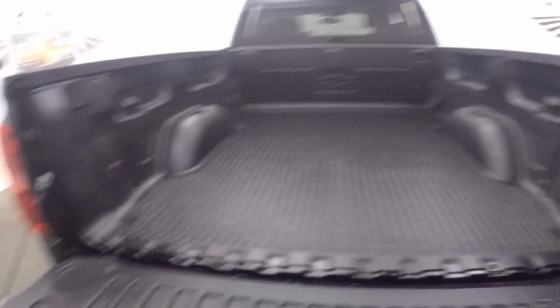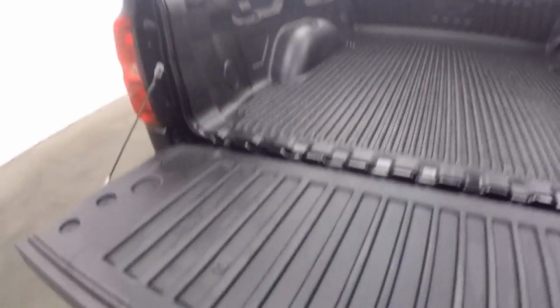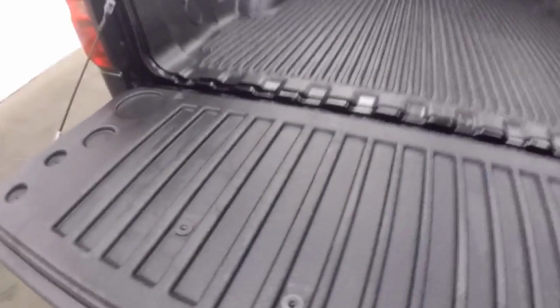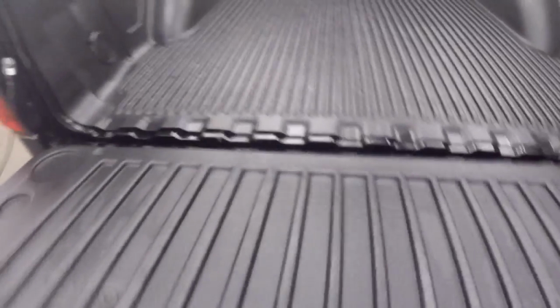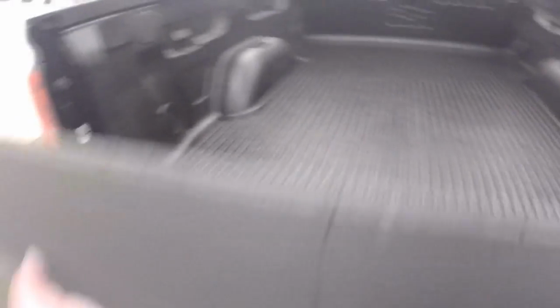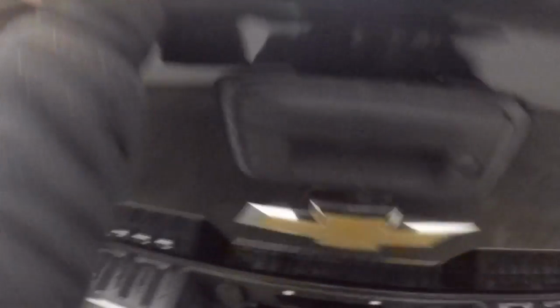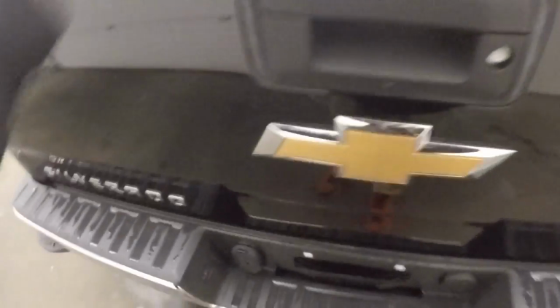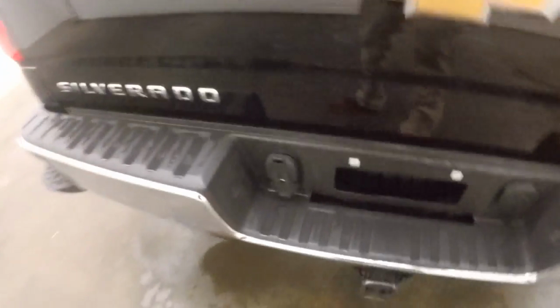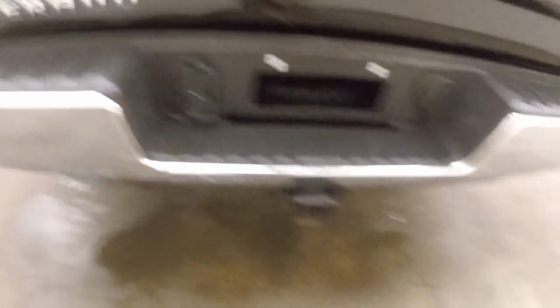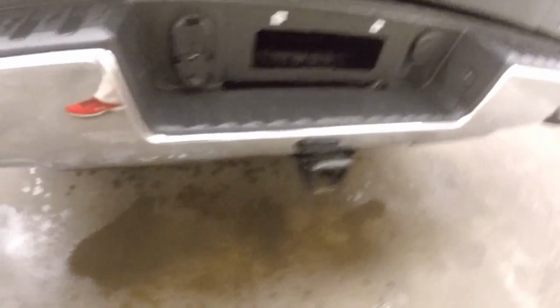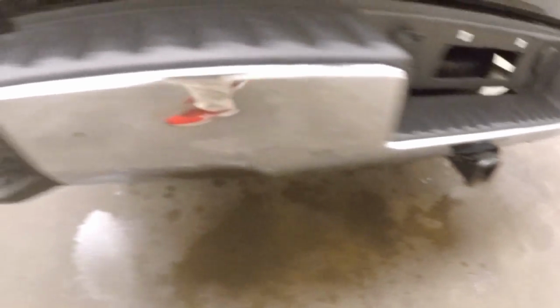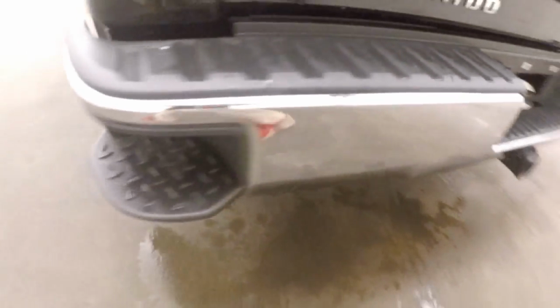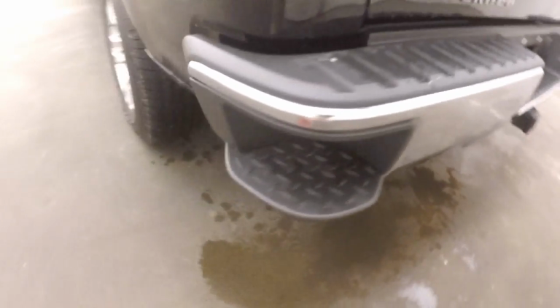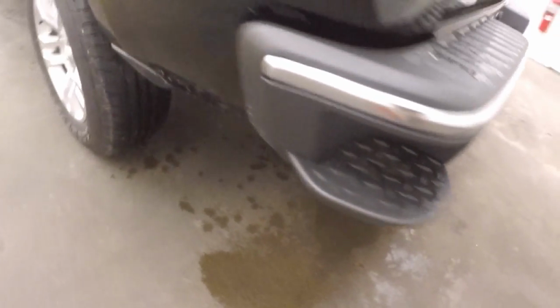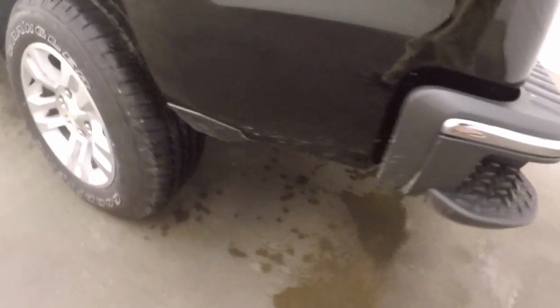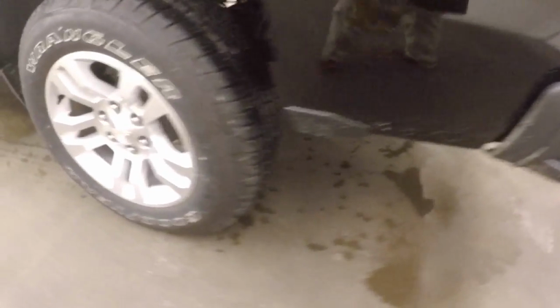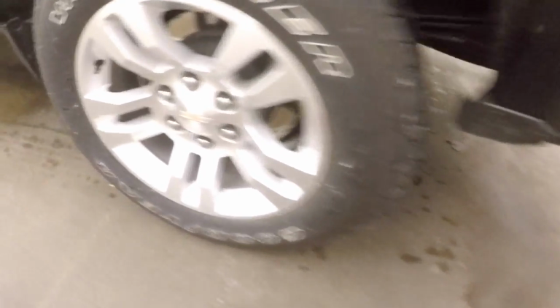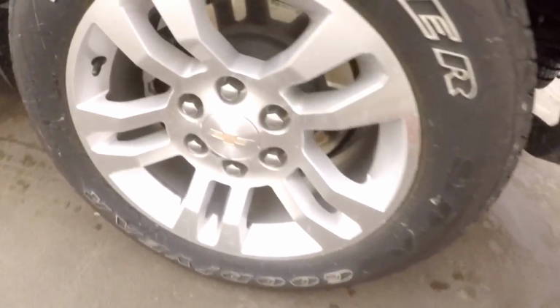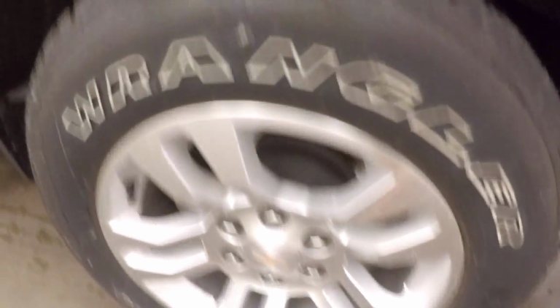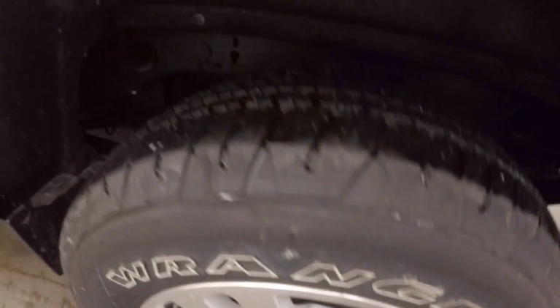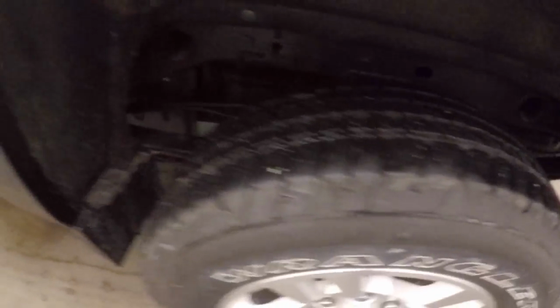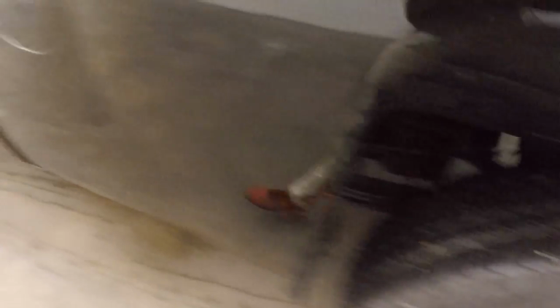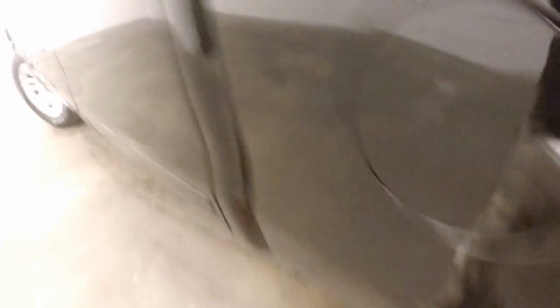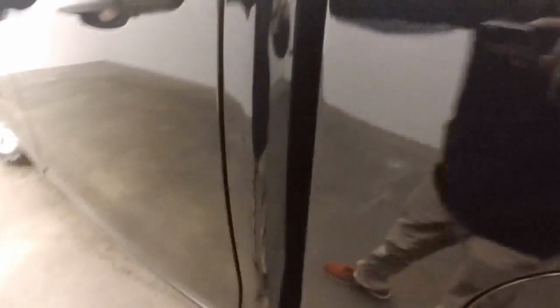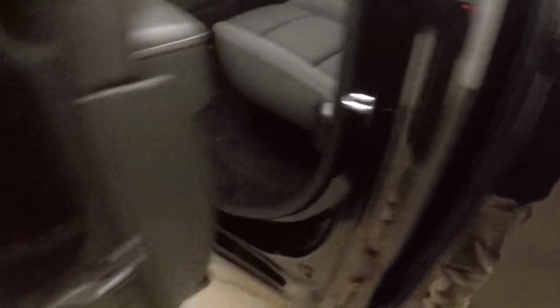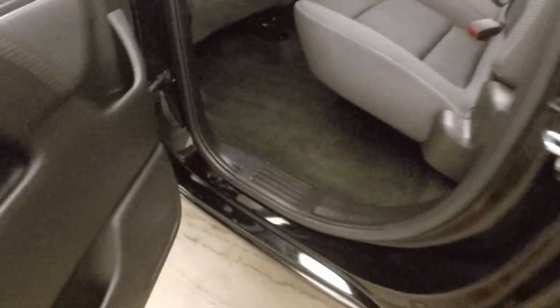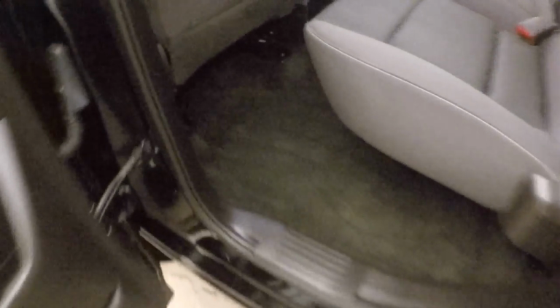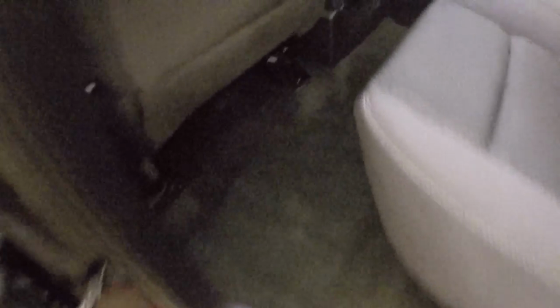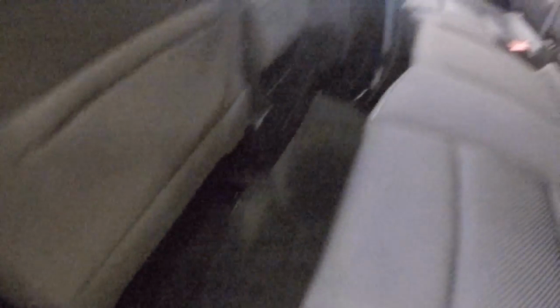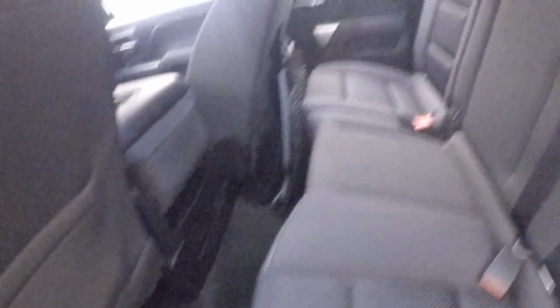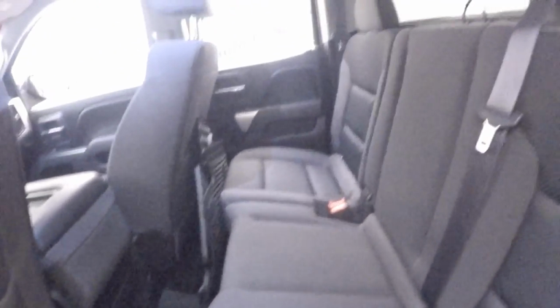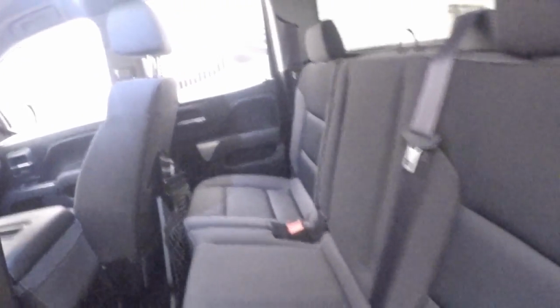Everything's in great shape on this truck. Very little dings. Good tires. Plenty of space in the back for passengers.